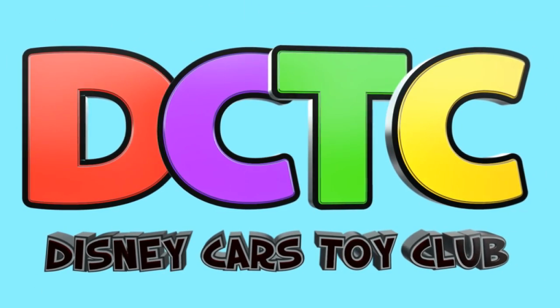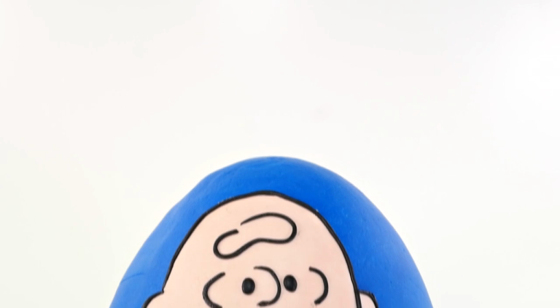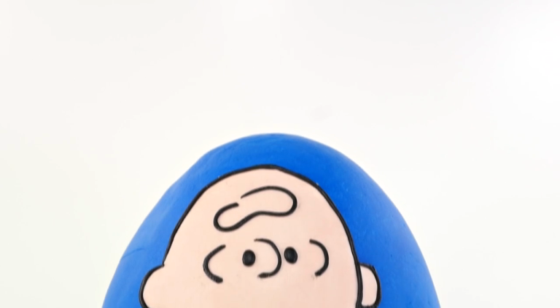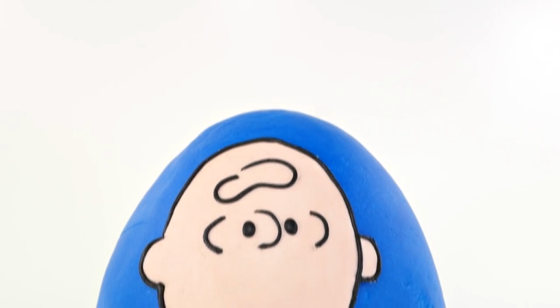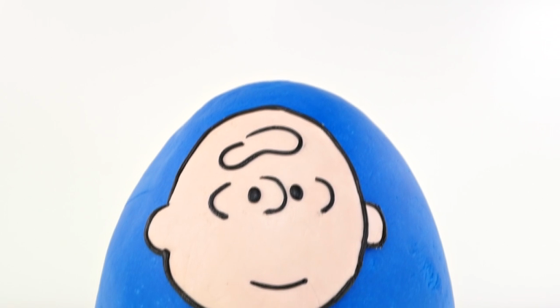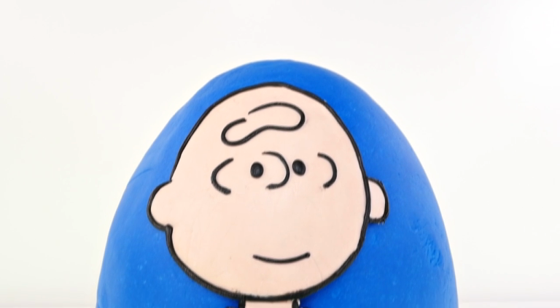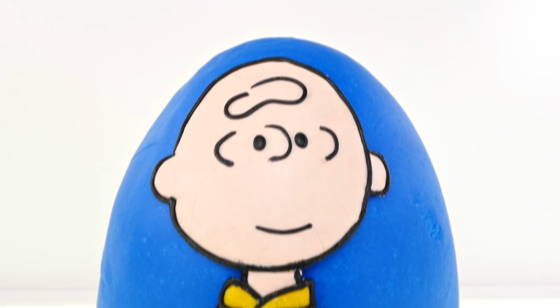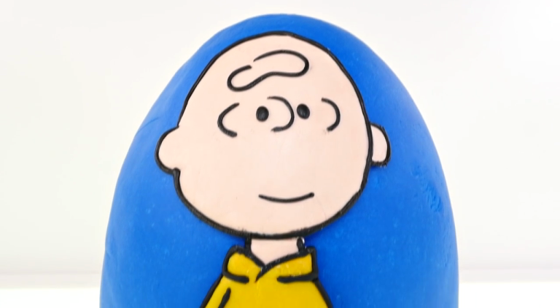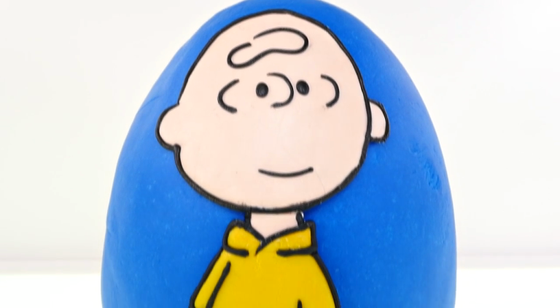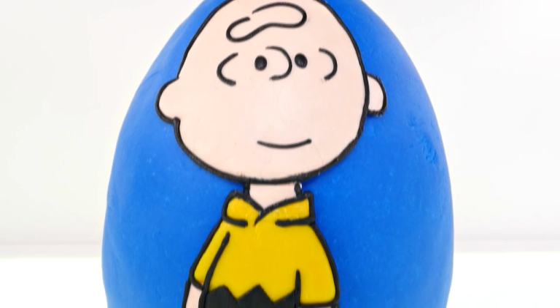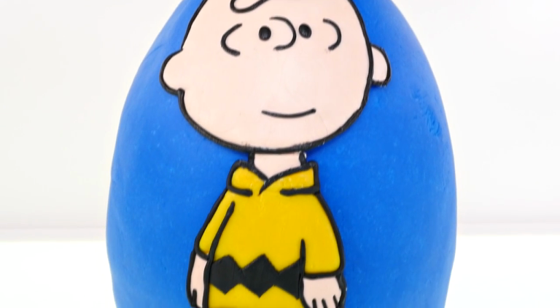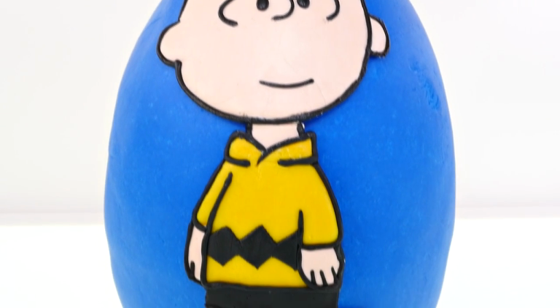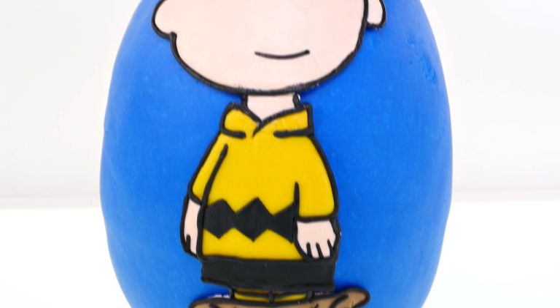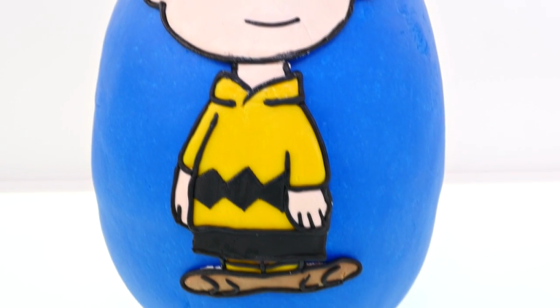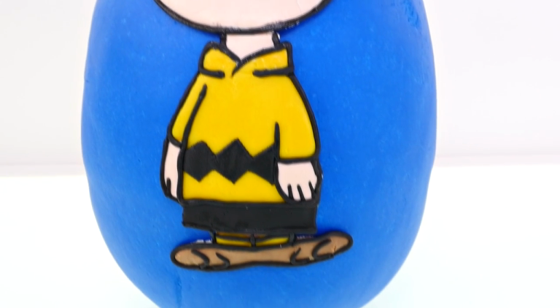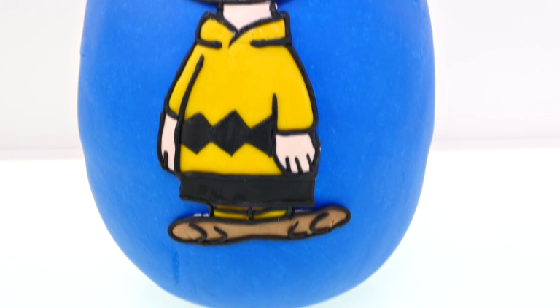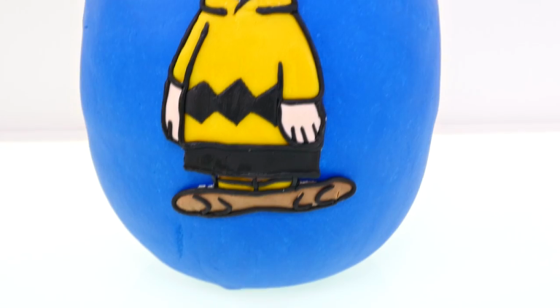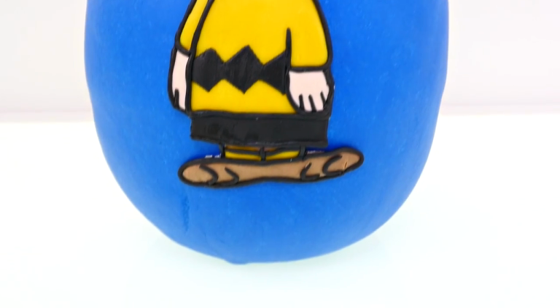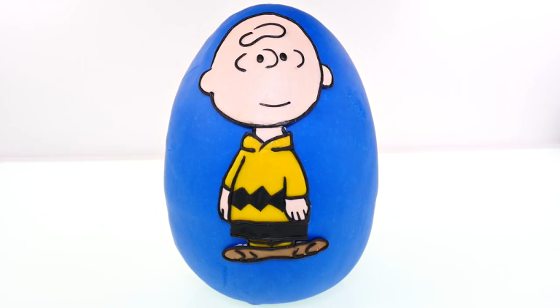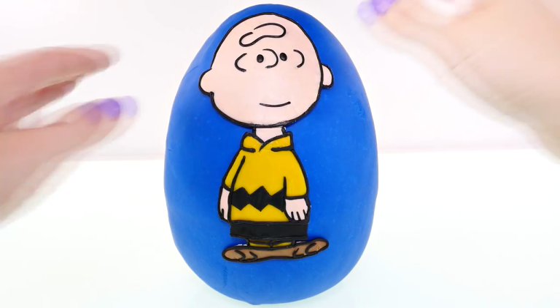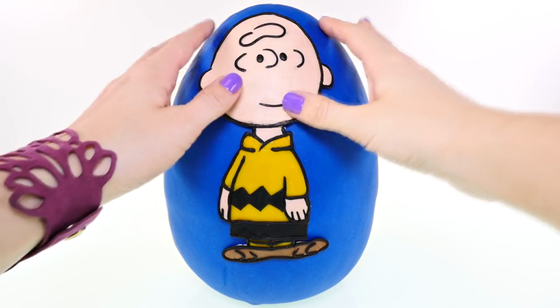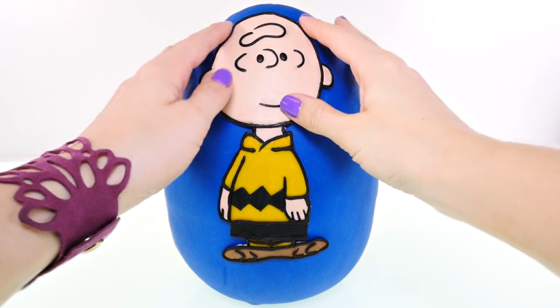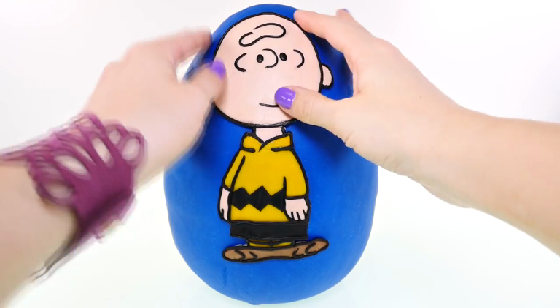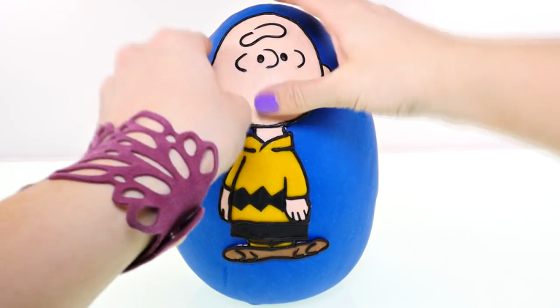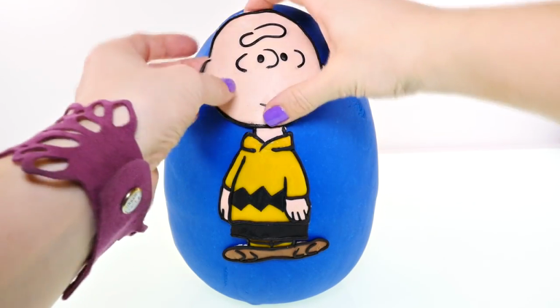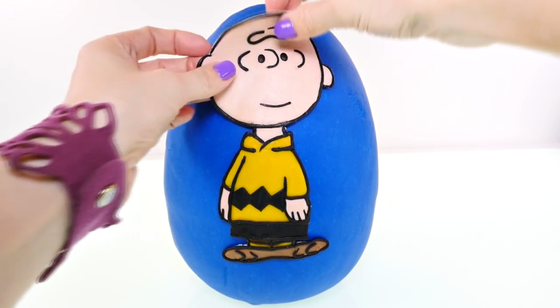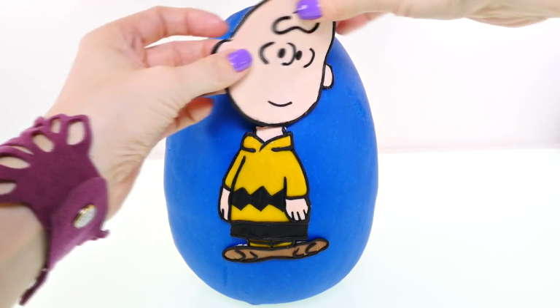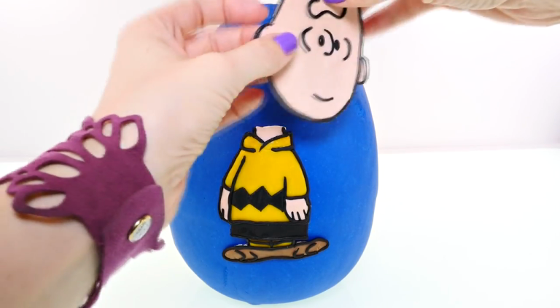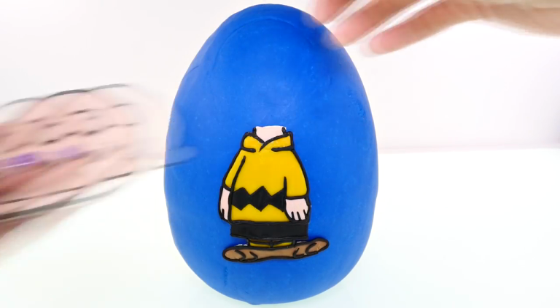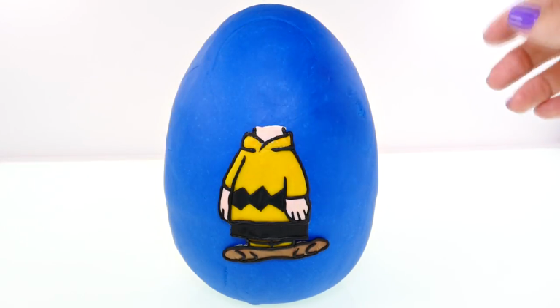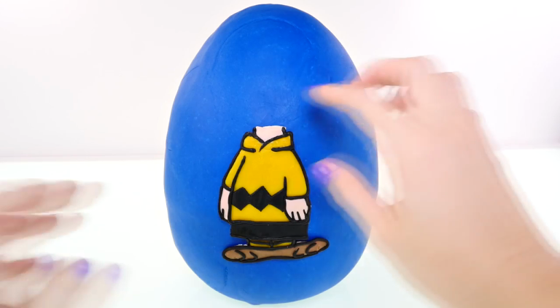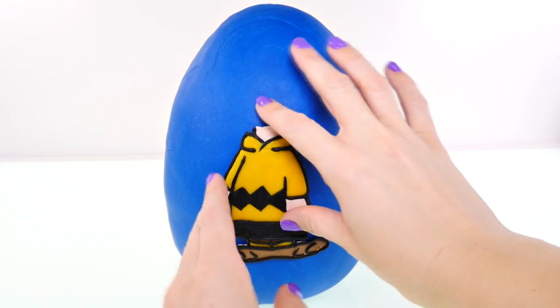Hey guys, welcome back to the channel! It's Kaylee and today I'm opening up a giant Charlie Brown egg. Ready to see what's inside? I know I am!